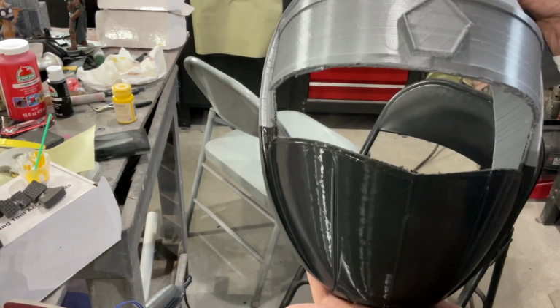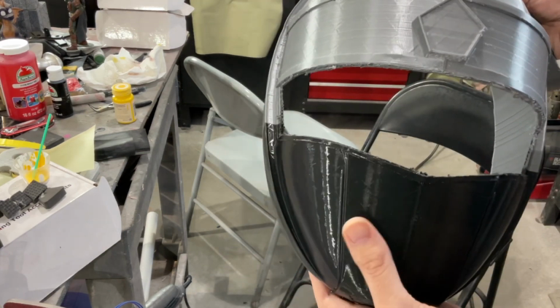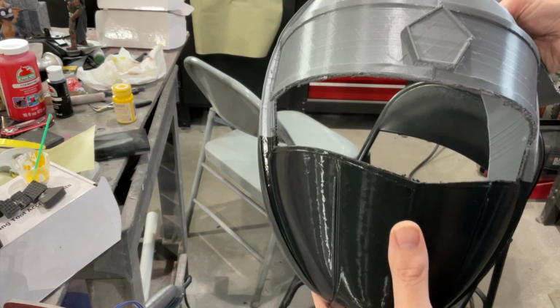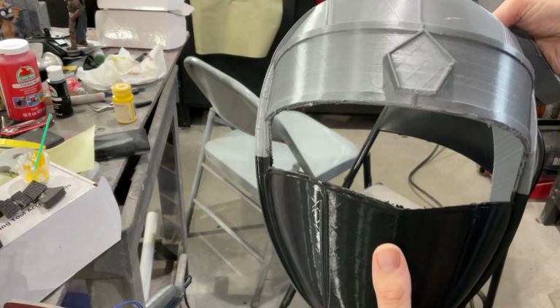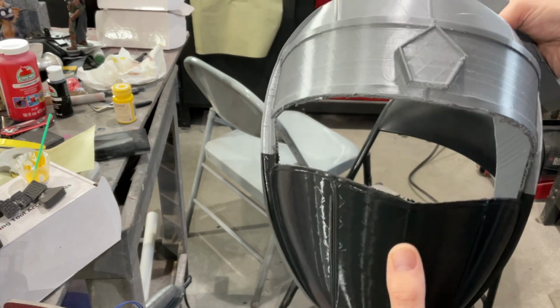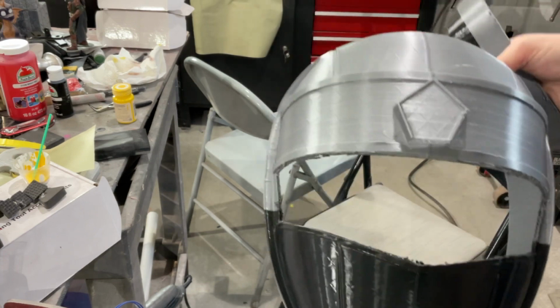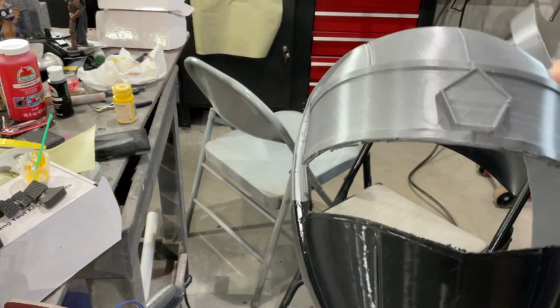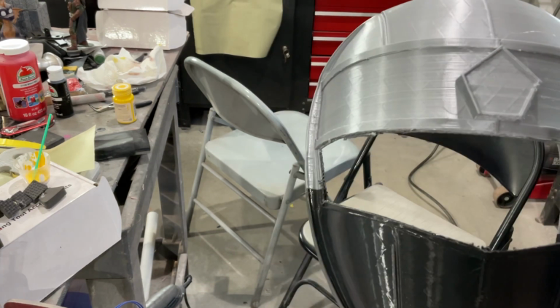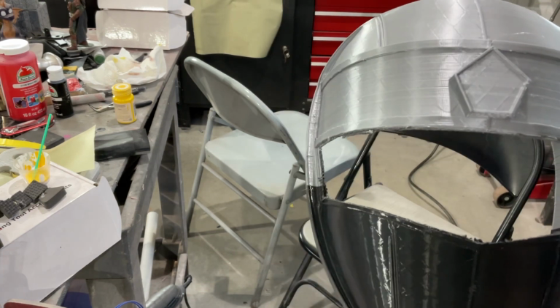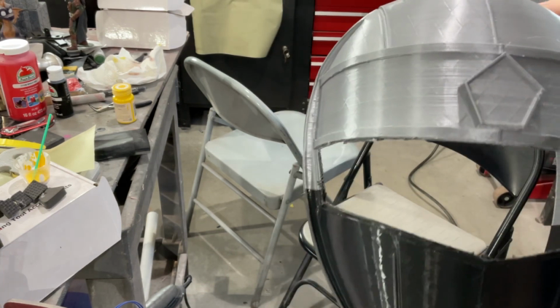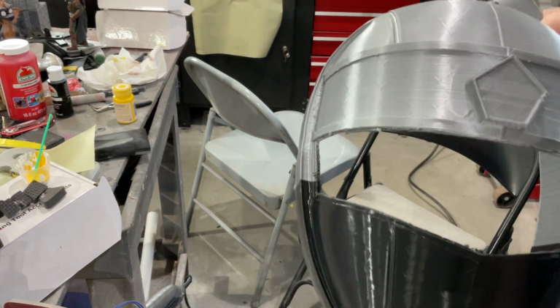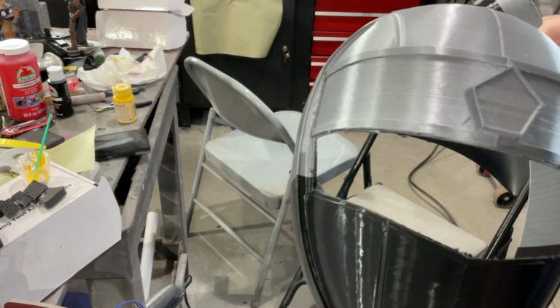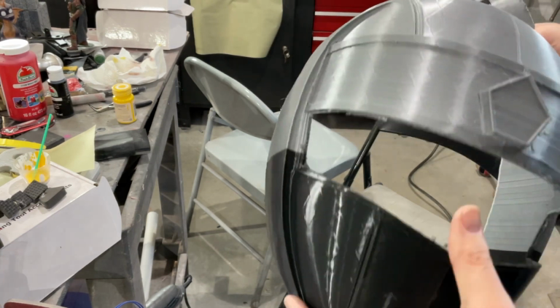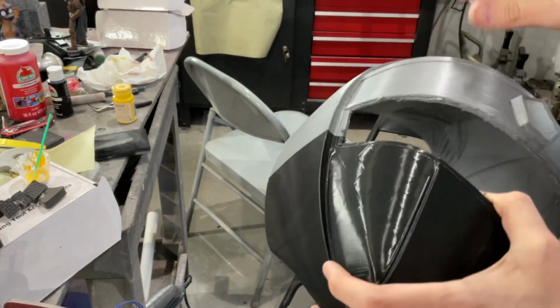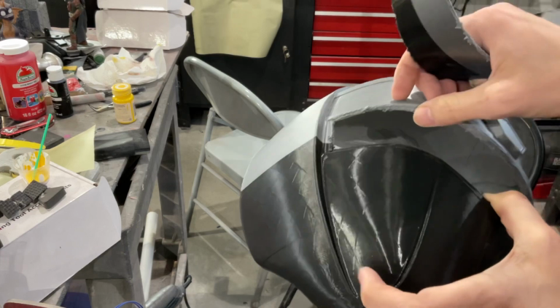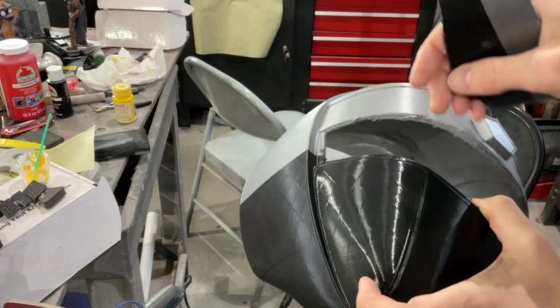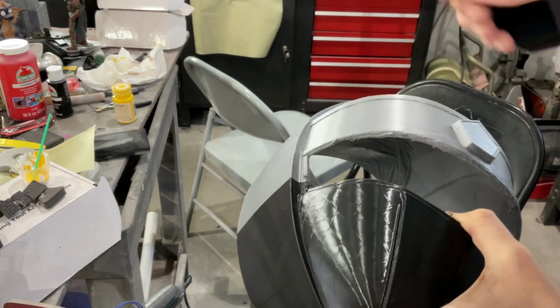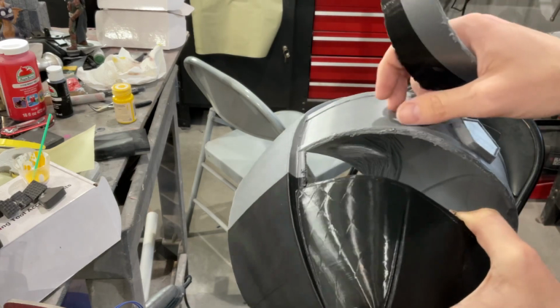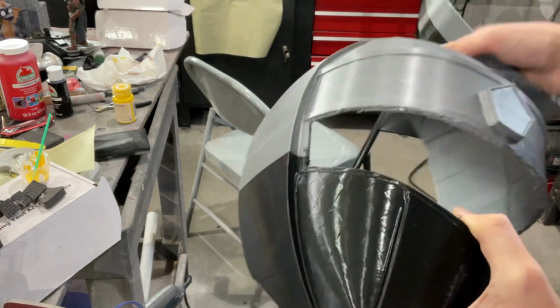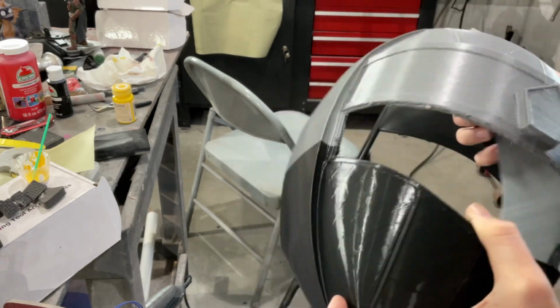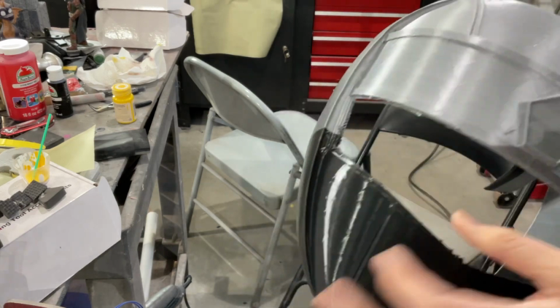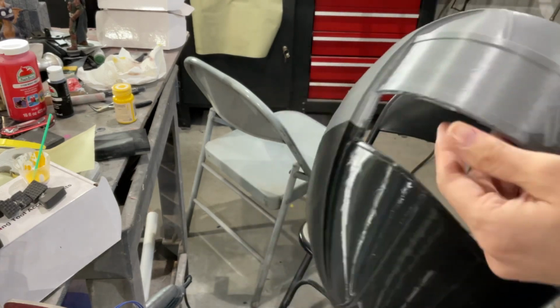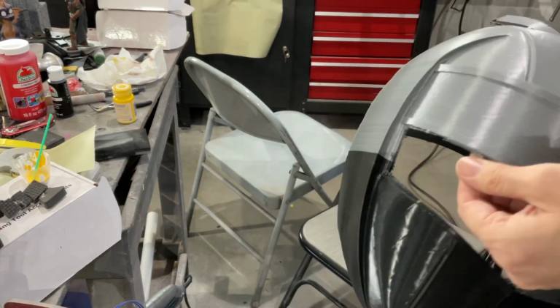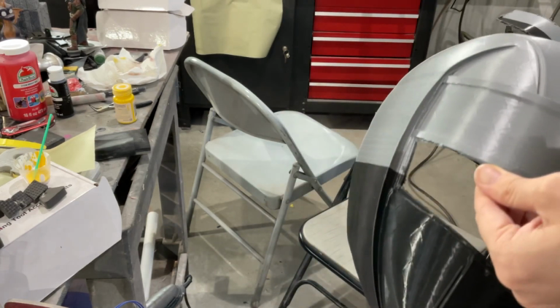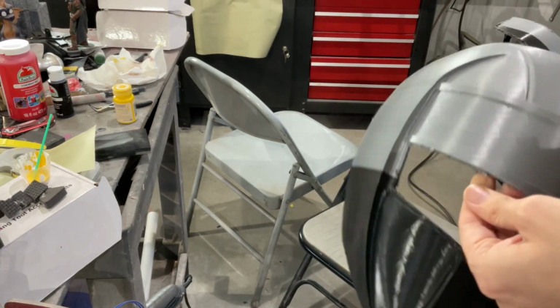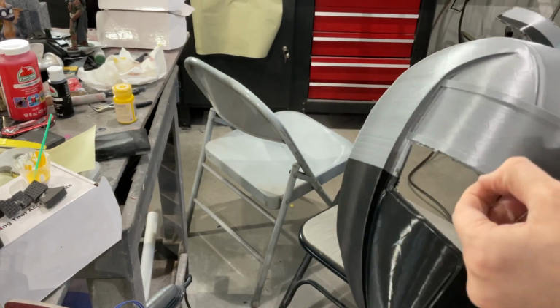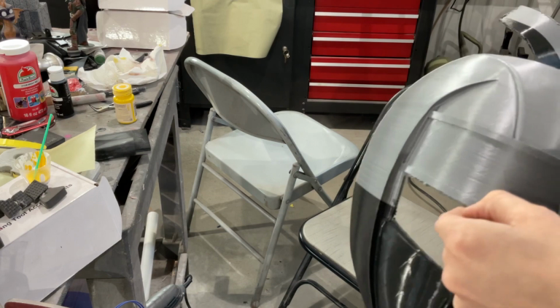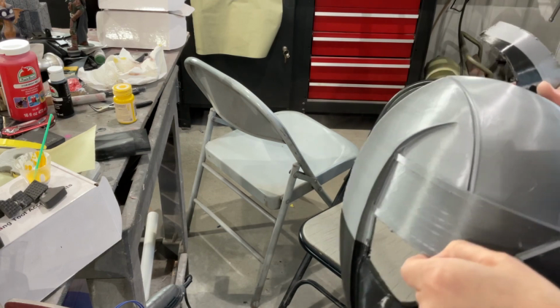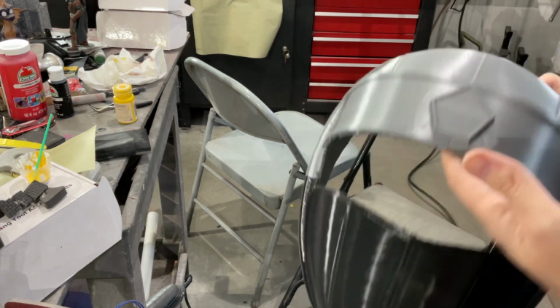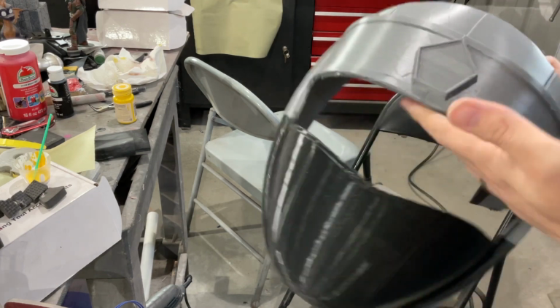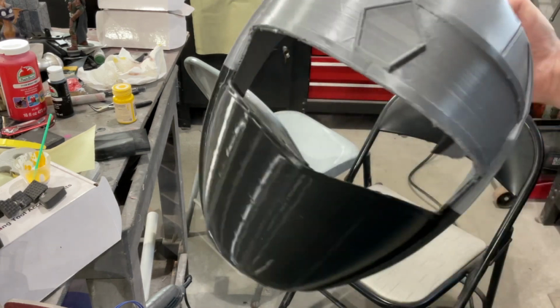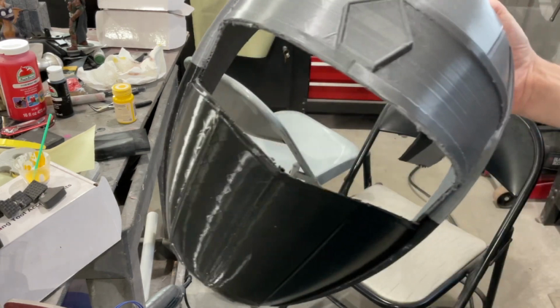I'll probably epoxy putty the back first, then hit it with 60 grit because you've got to clean all this up. When you cut it, it melts the plastic and you get all these little burrs everywhere, but we're getting there.